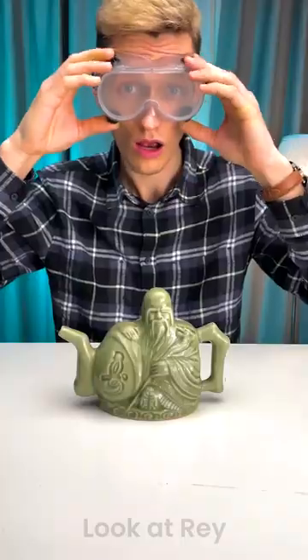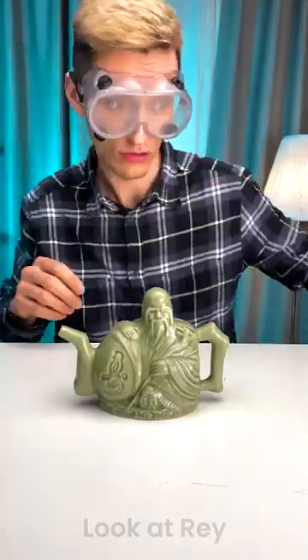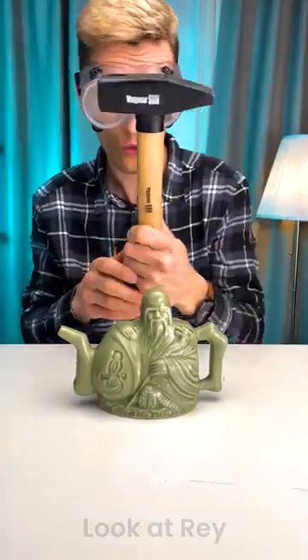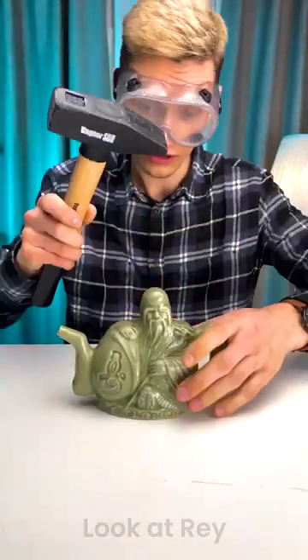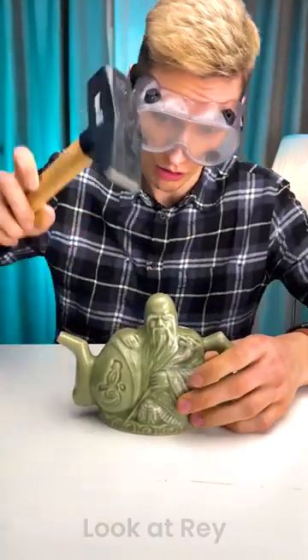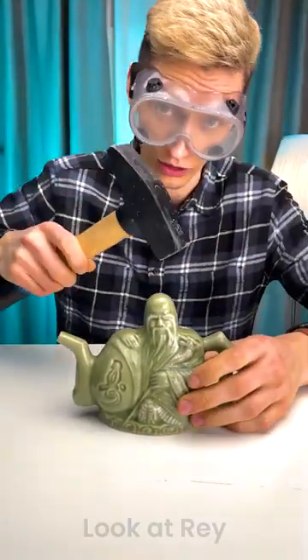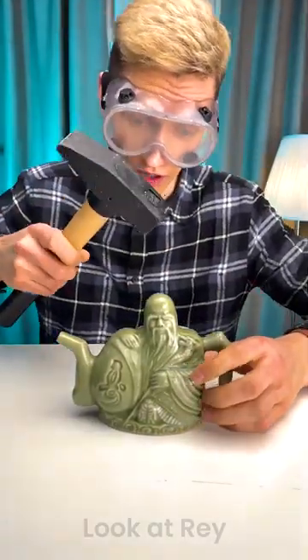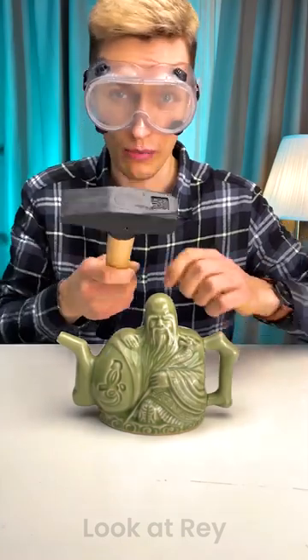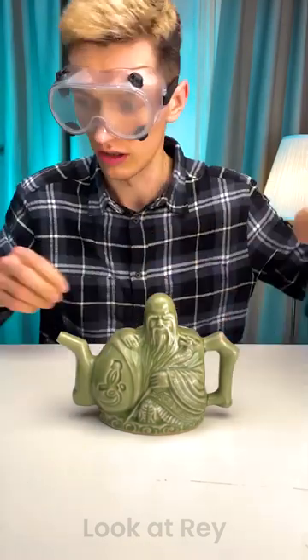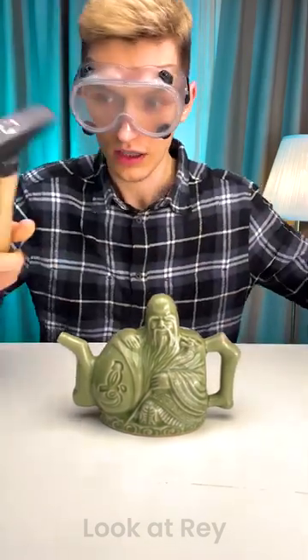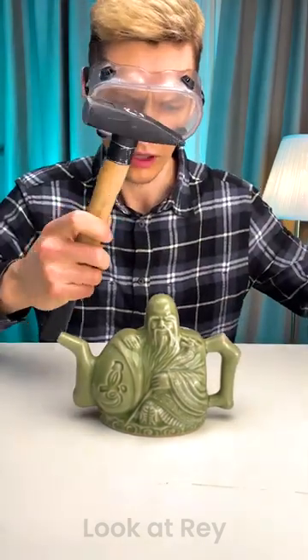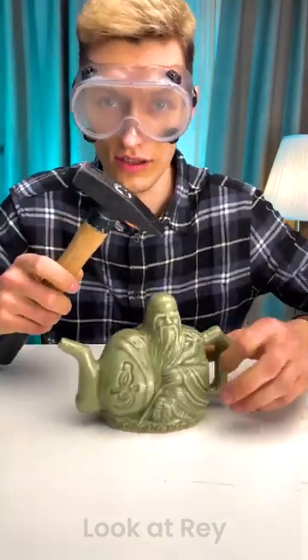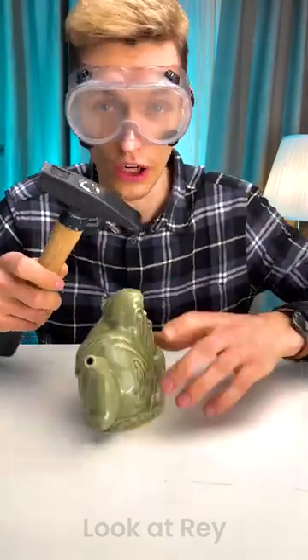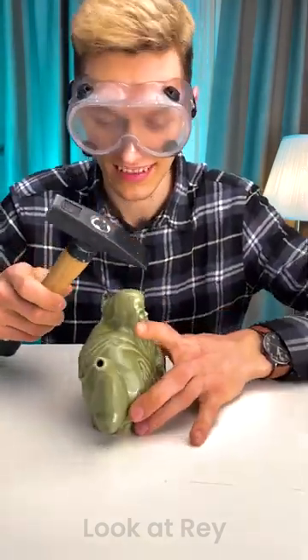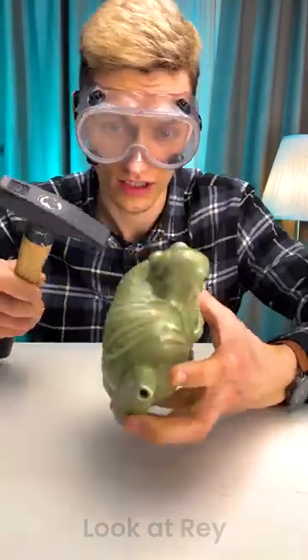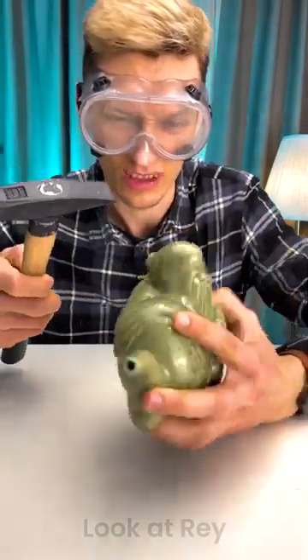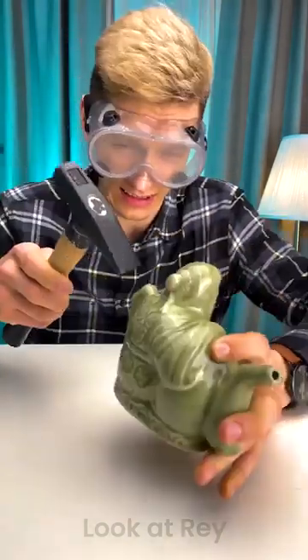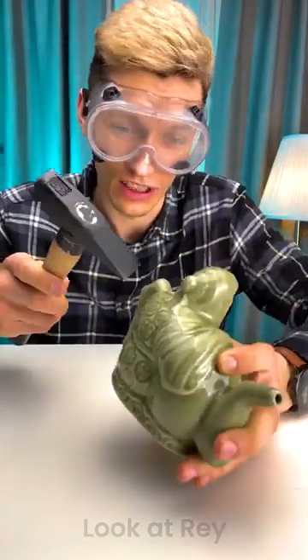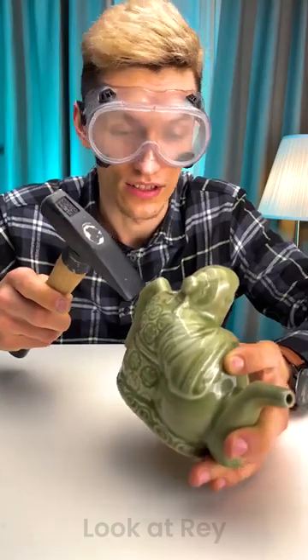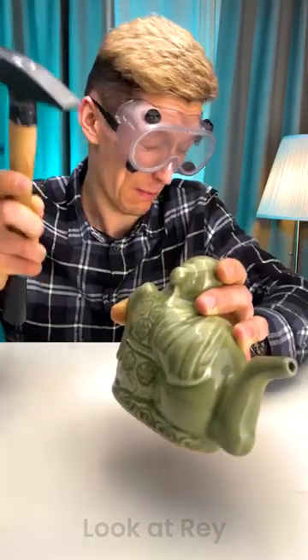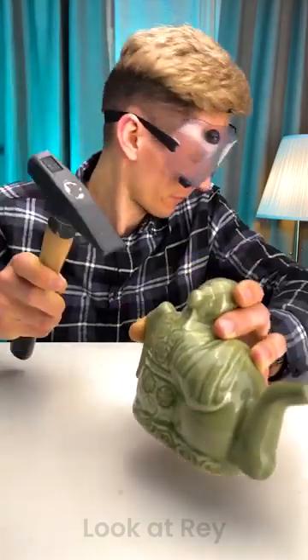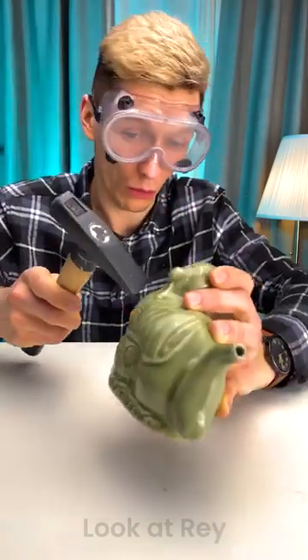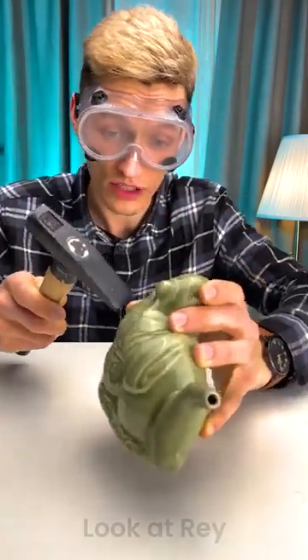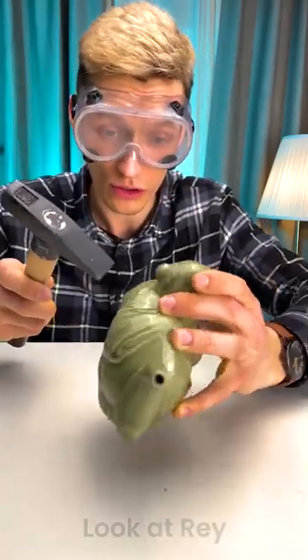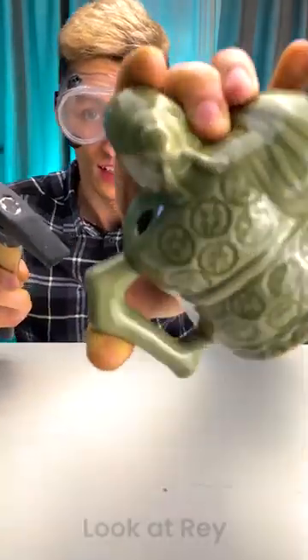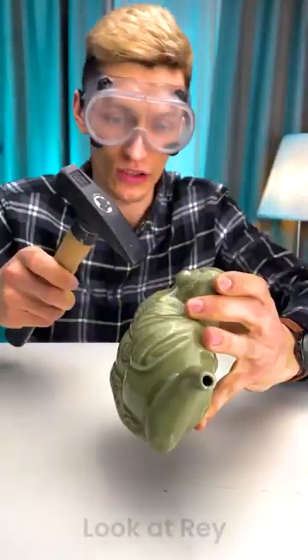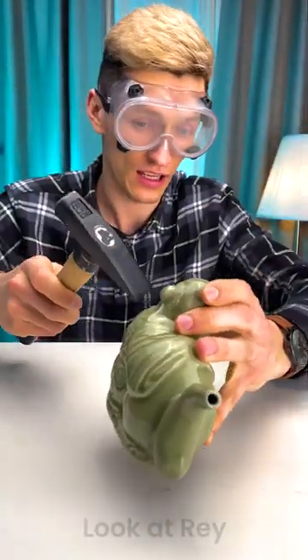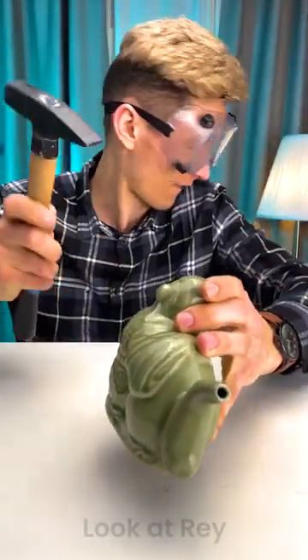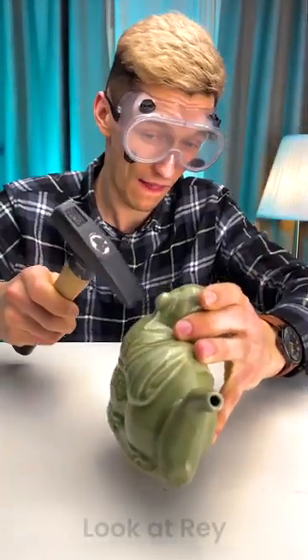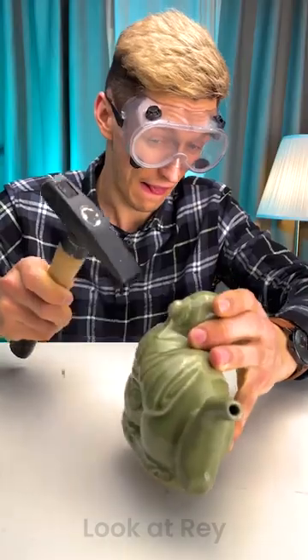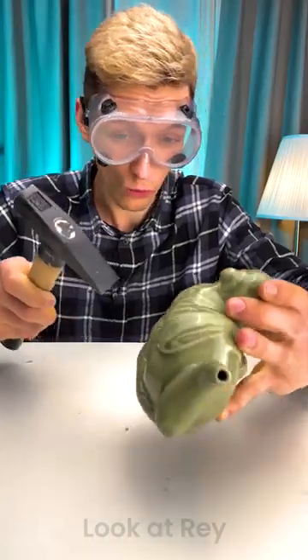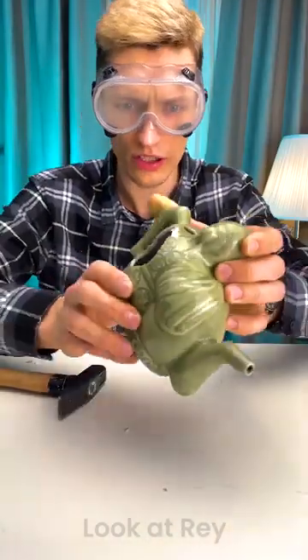Let's check how it looks from the inside so I can better show you how it works. Let's start with this one — ready? It is a little sad to break, but we gotta do it in the name of science. That's a little bit stronger than I thought. That's a good piece right there.